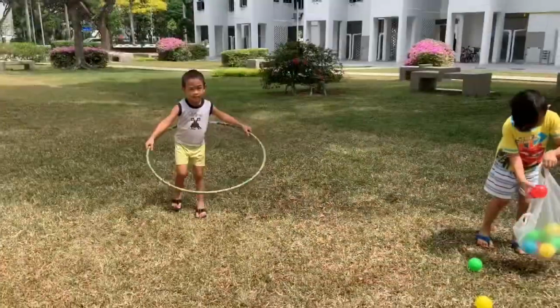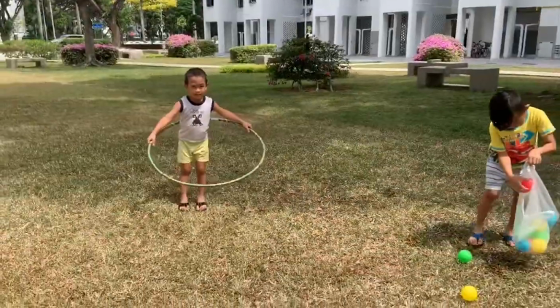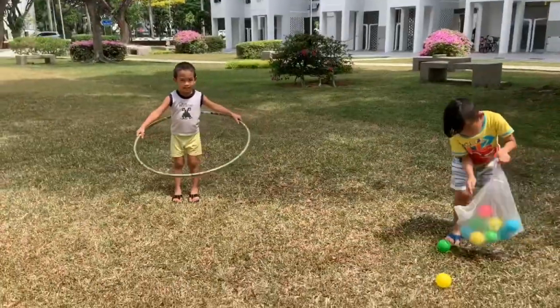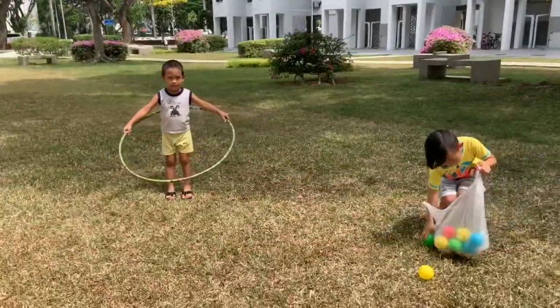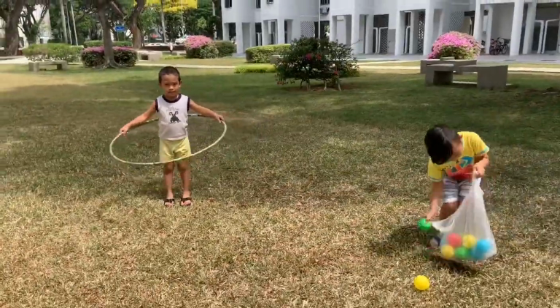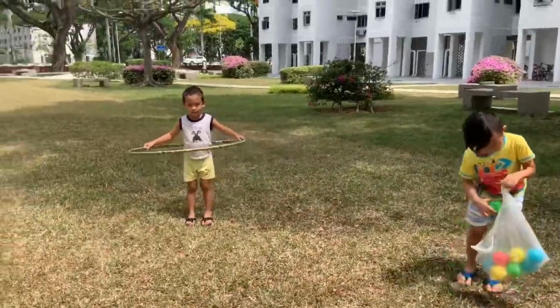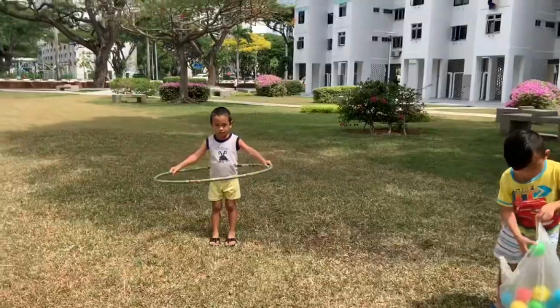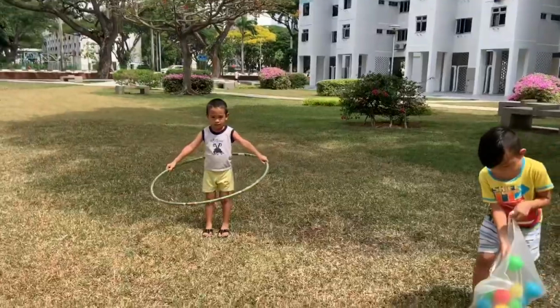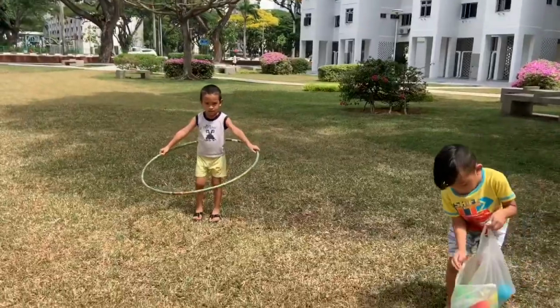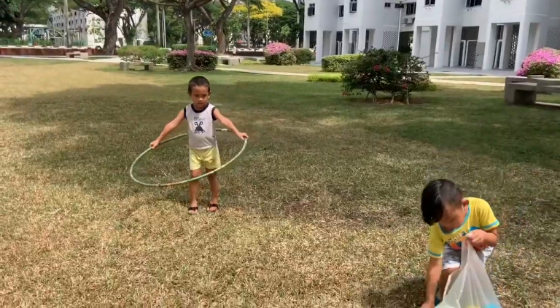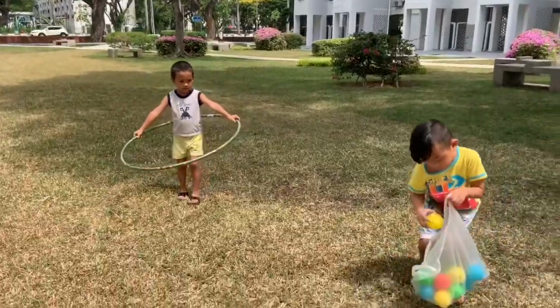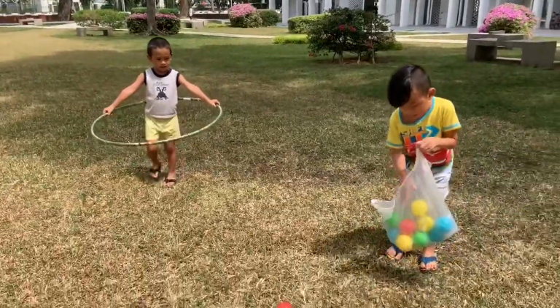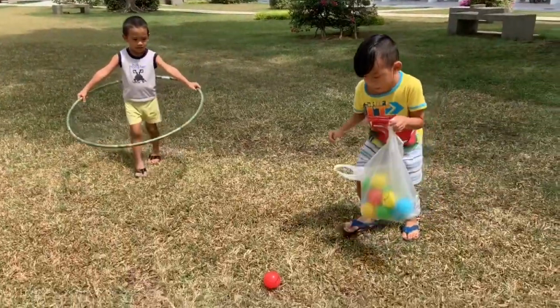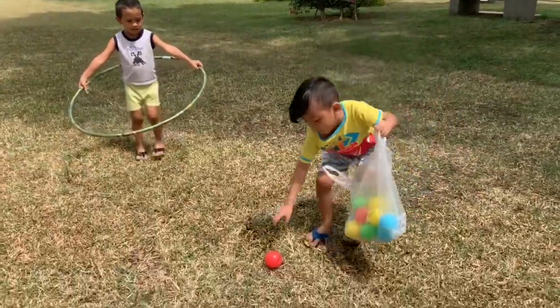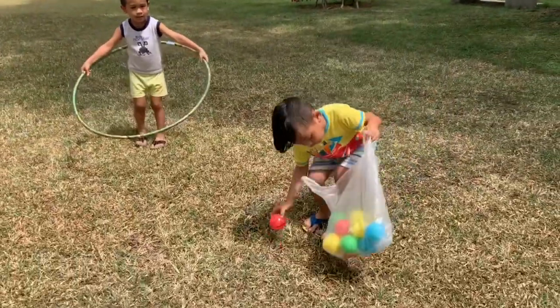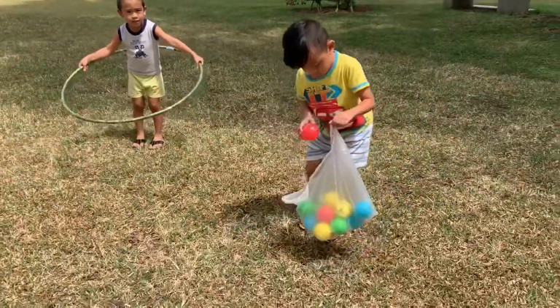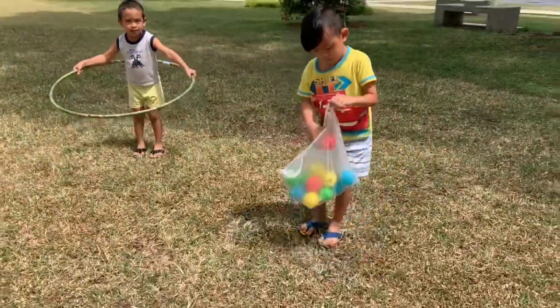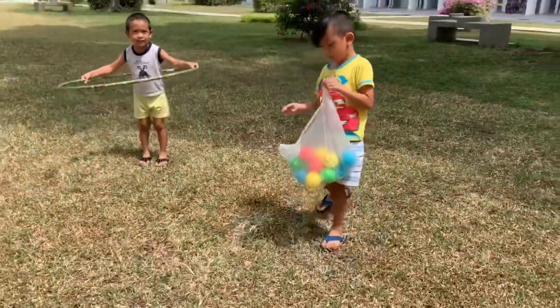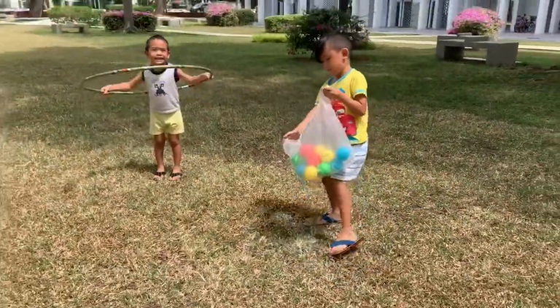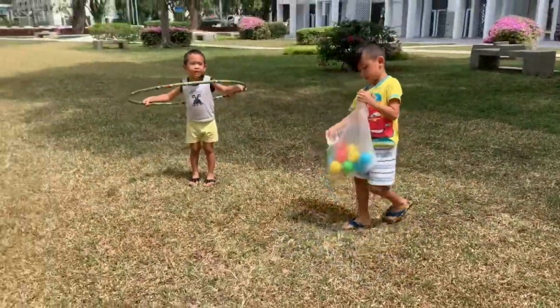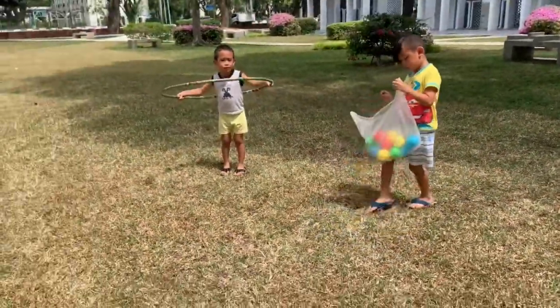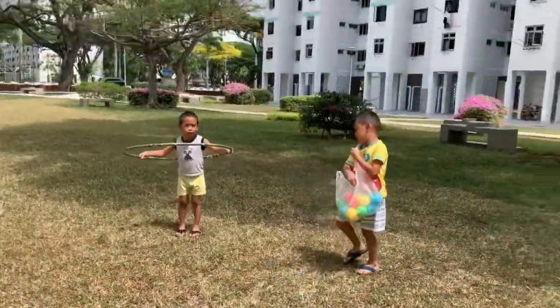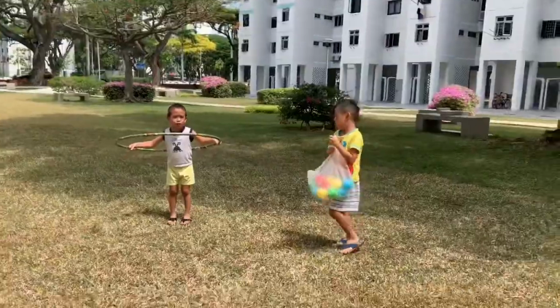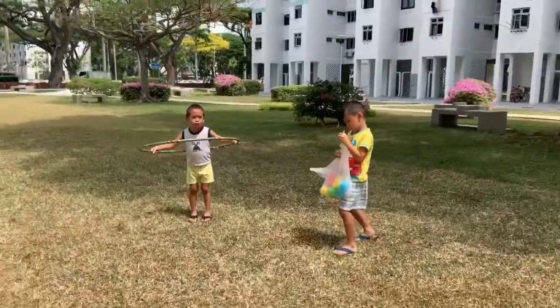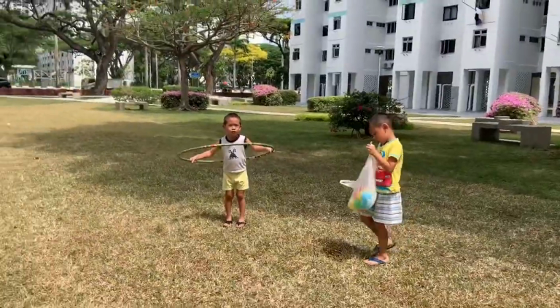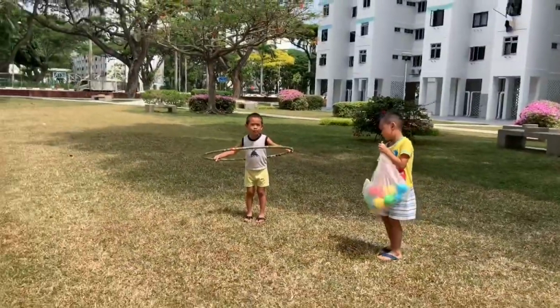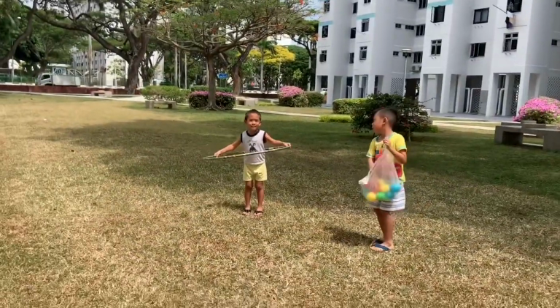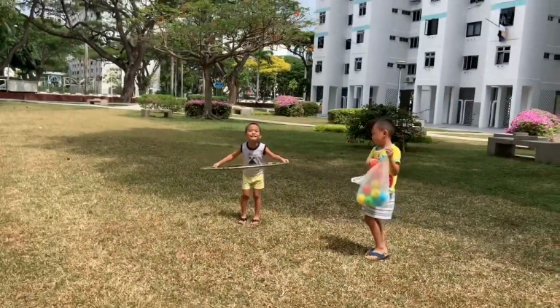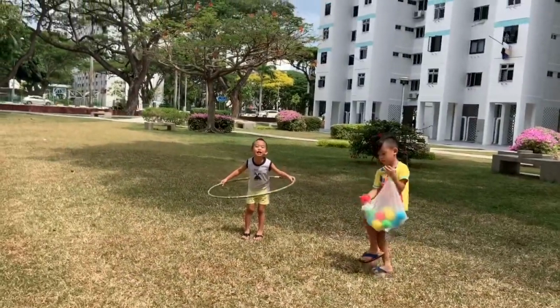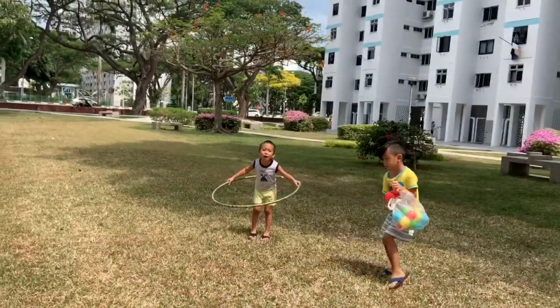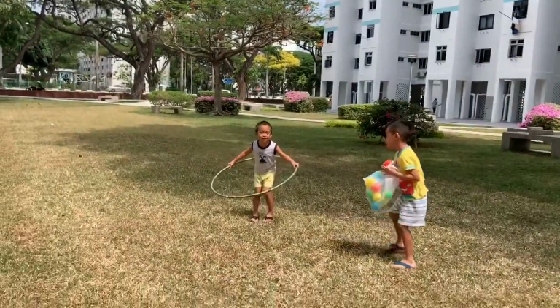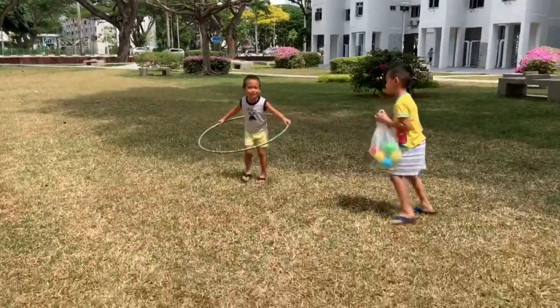Okay, we're gonna swap. Zach will be the one wearing the hula hoop, and Zeb and Mommy will try to shoot.